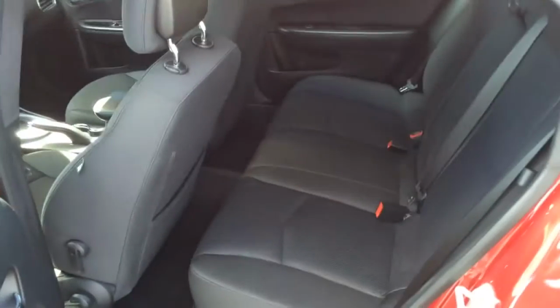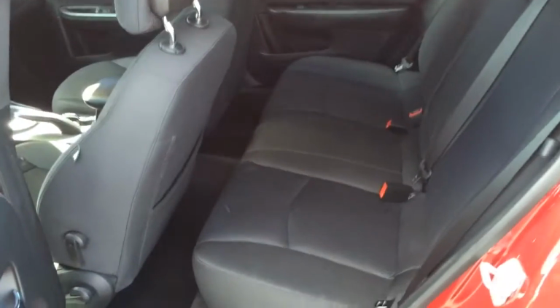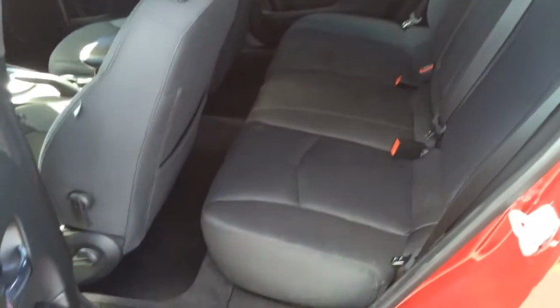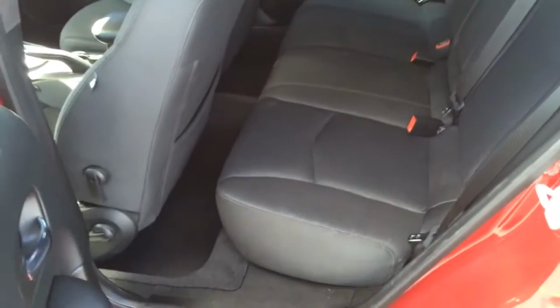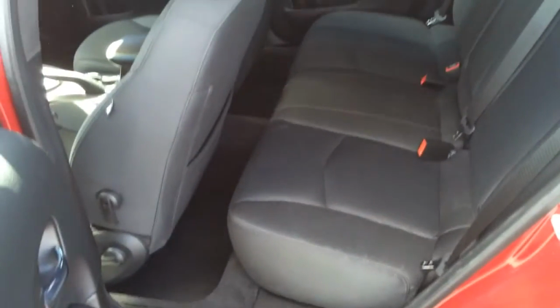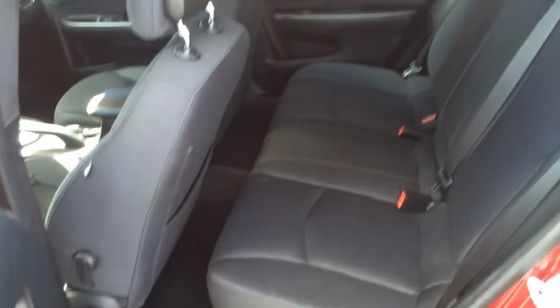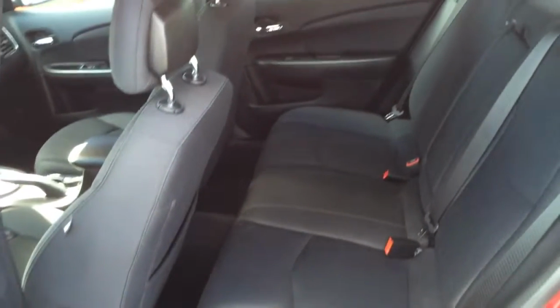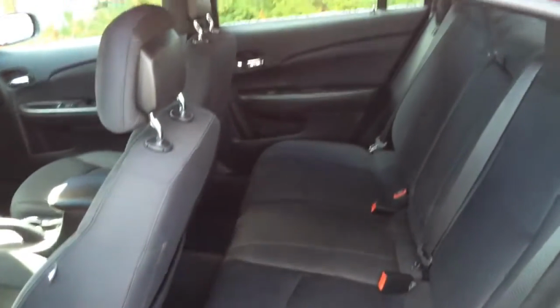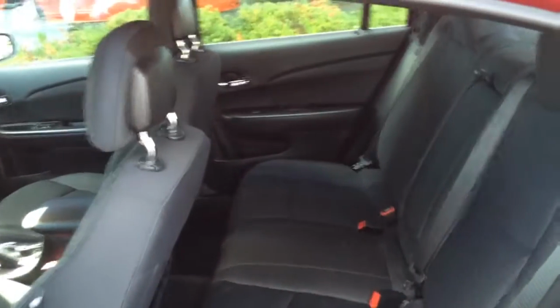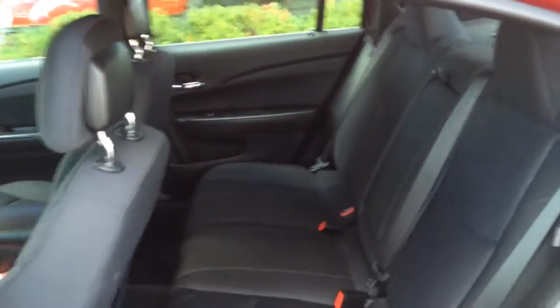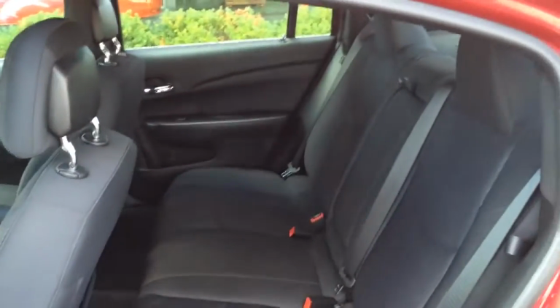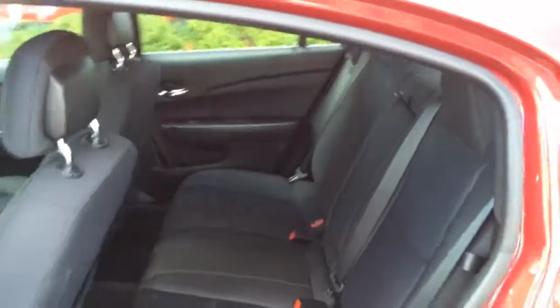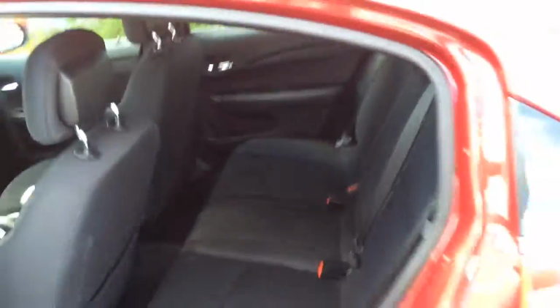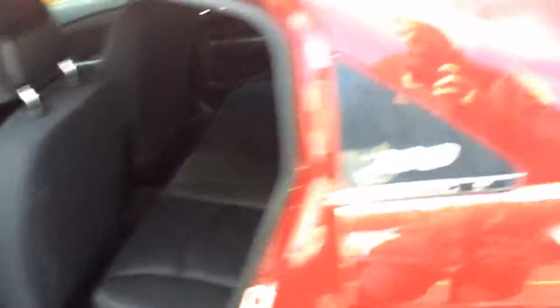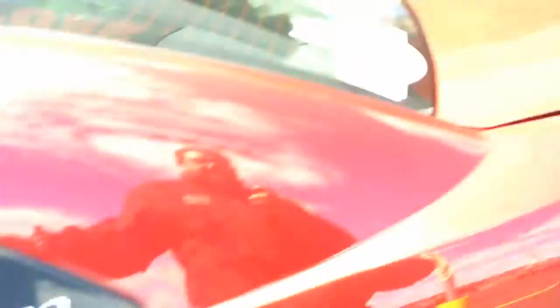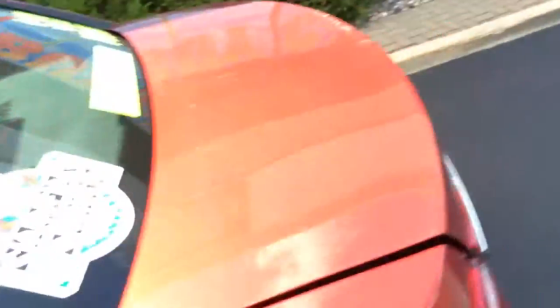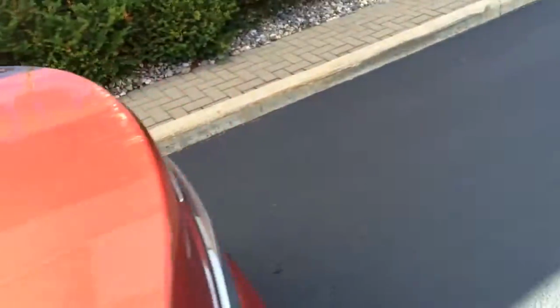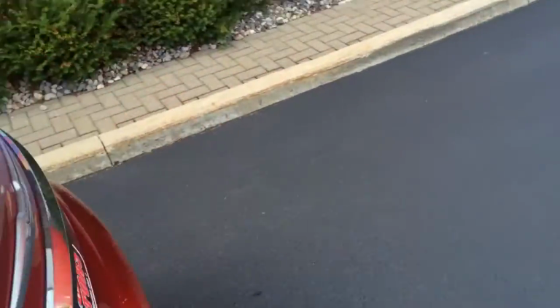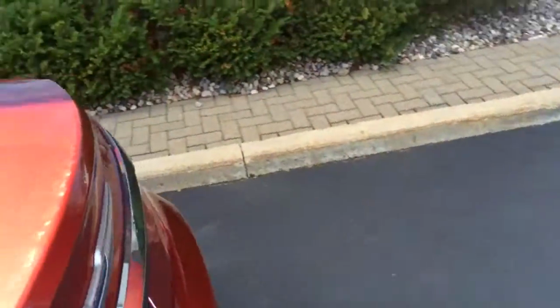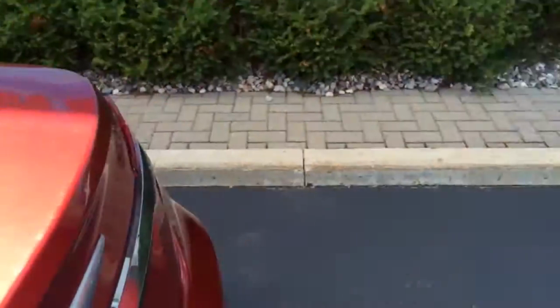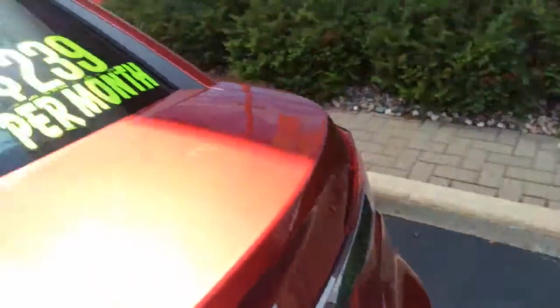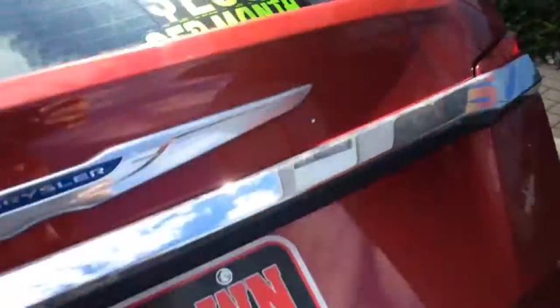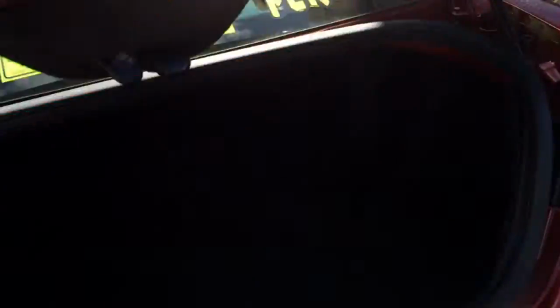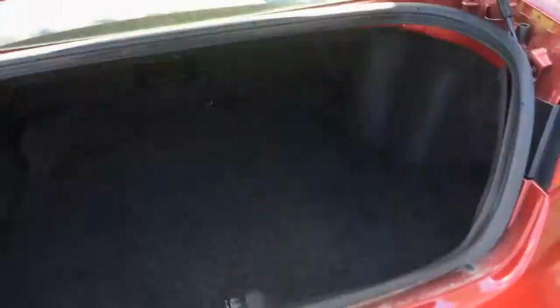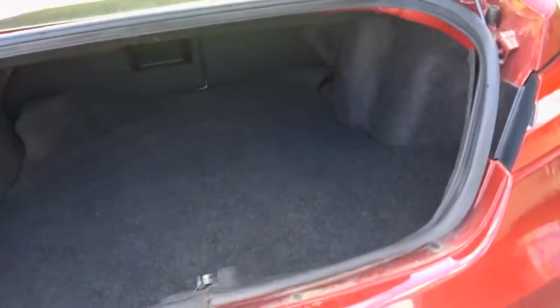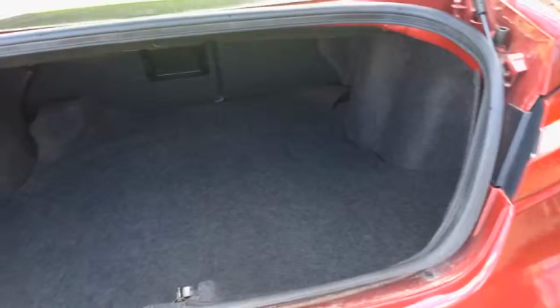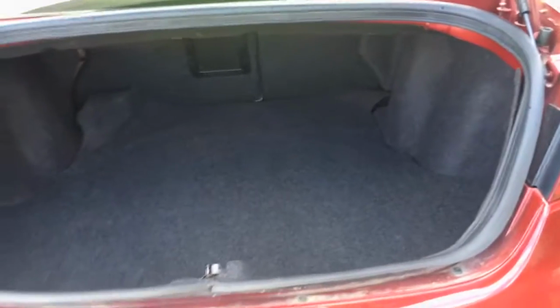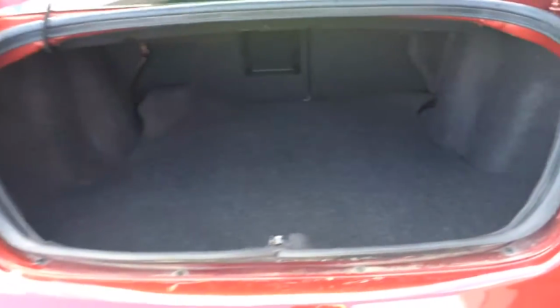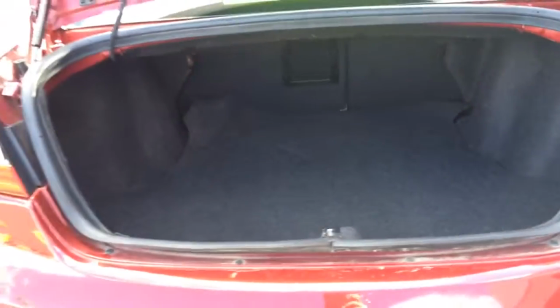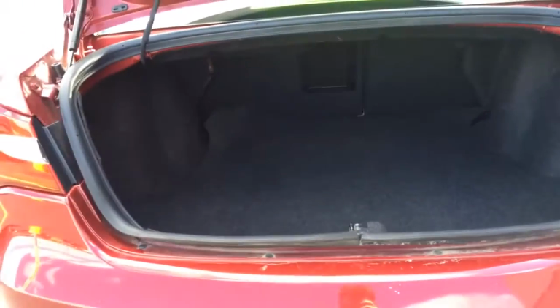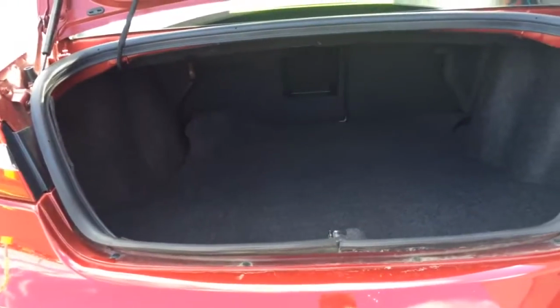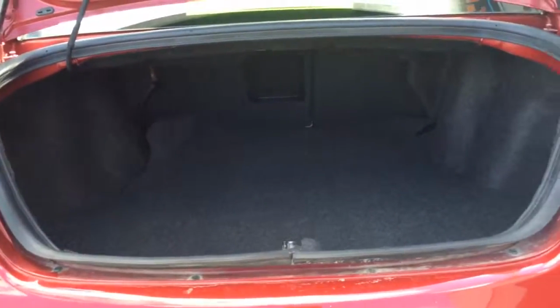This big back seat. Side impact airbag, side curtain airbags. Back seats do fold down flat, giving you access to the cabin from the trunk. There's a ton of room back here.